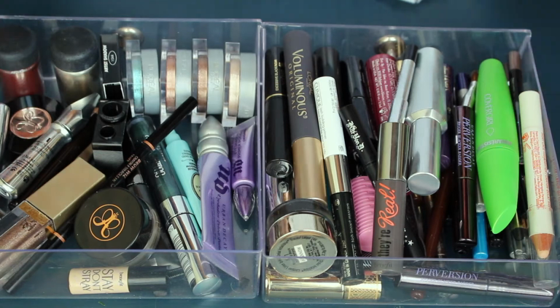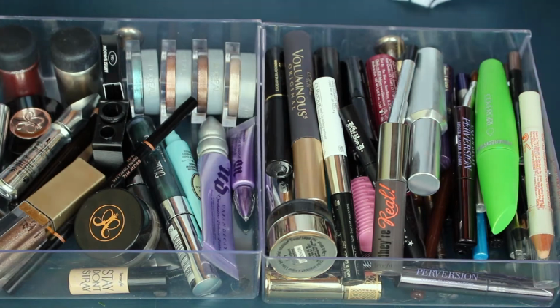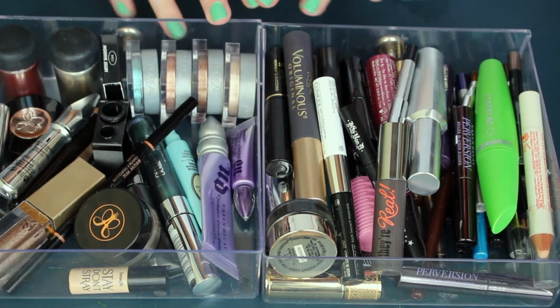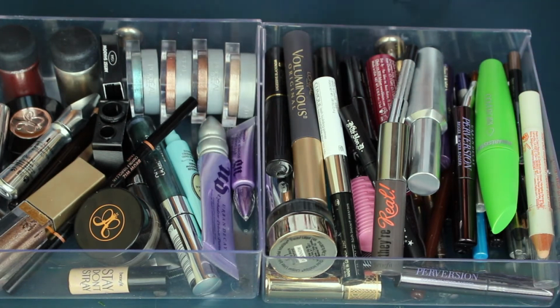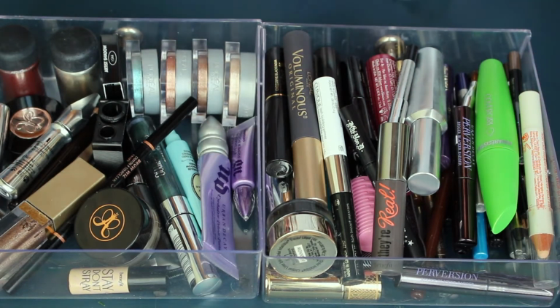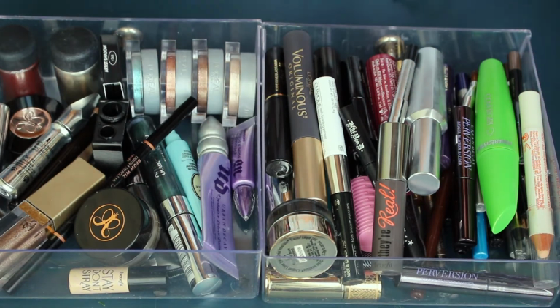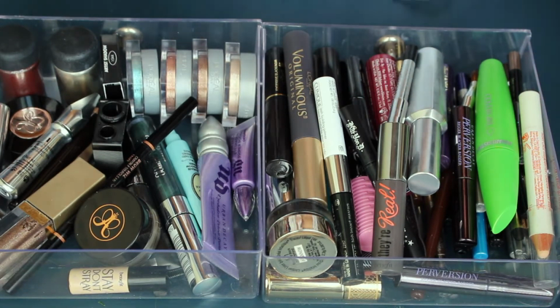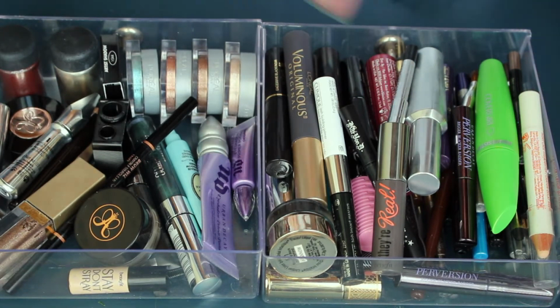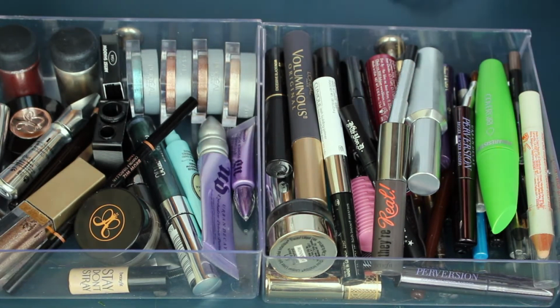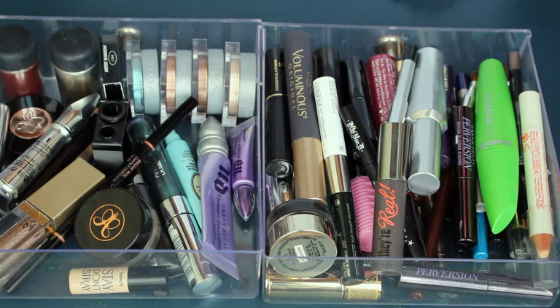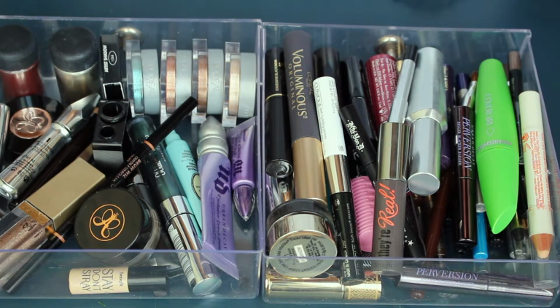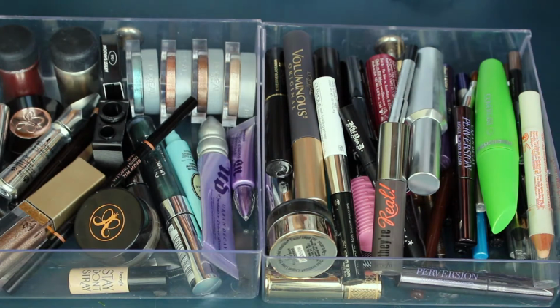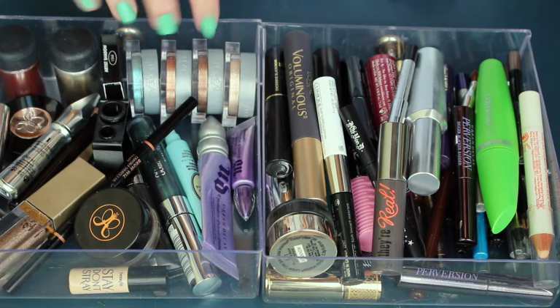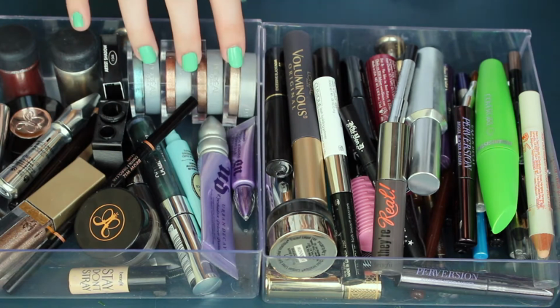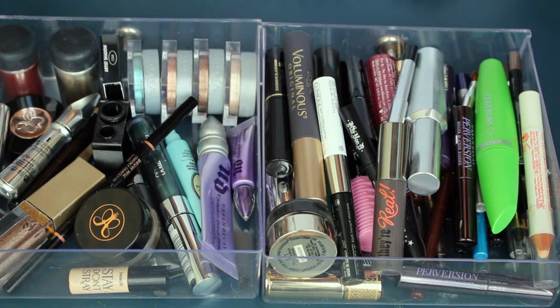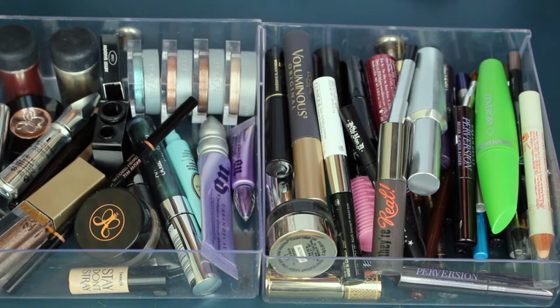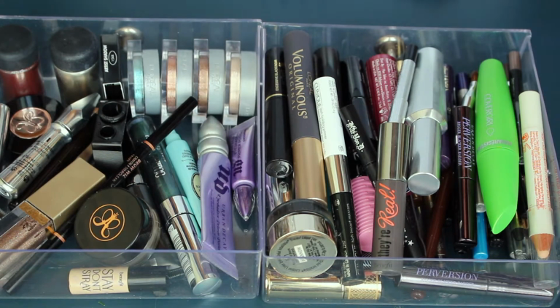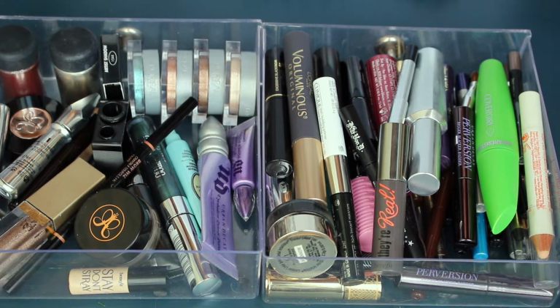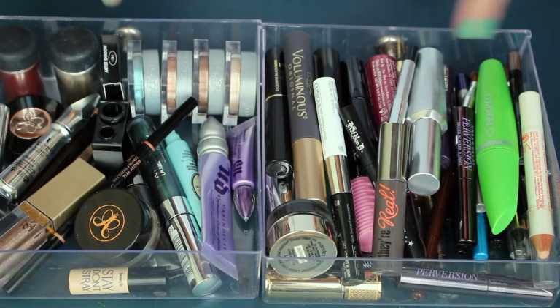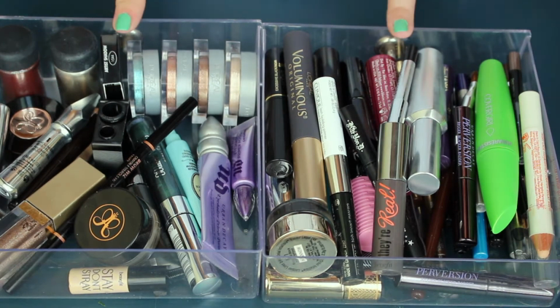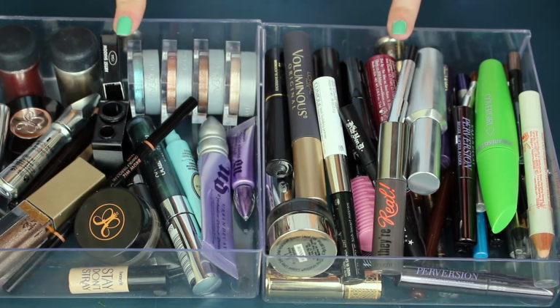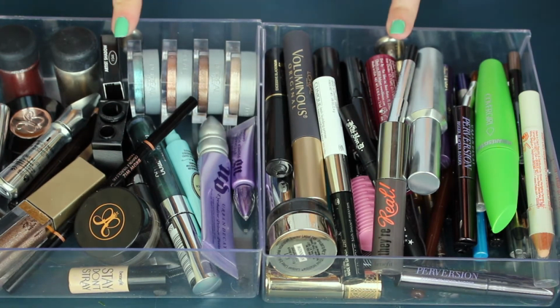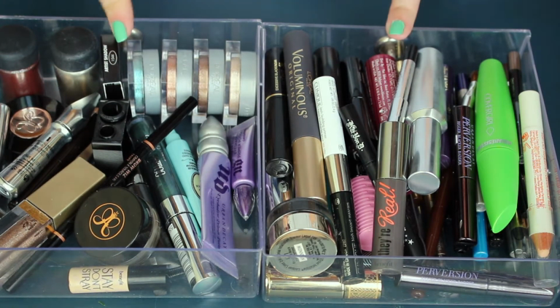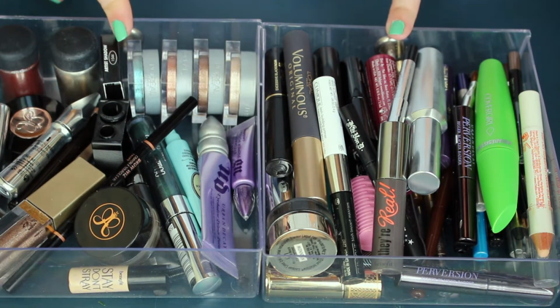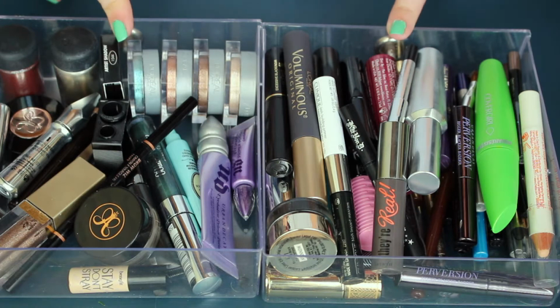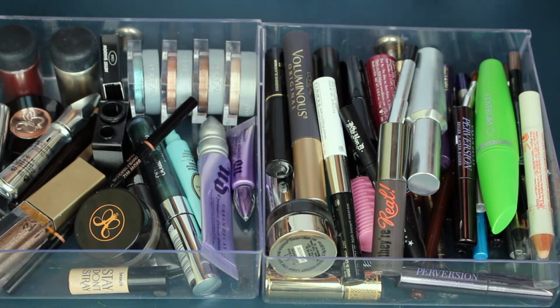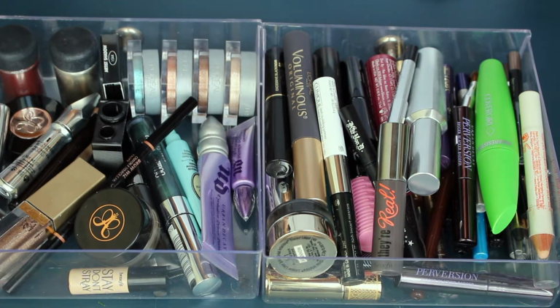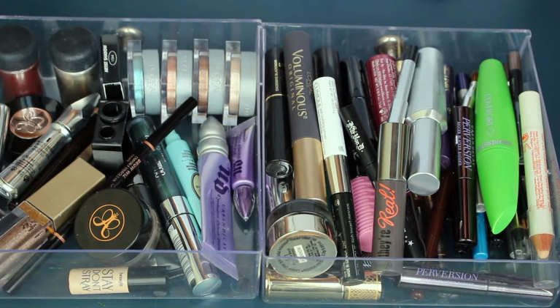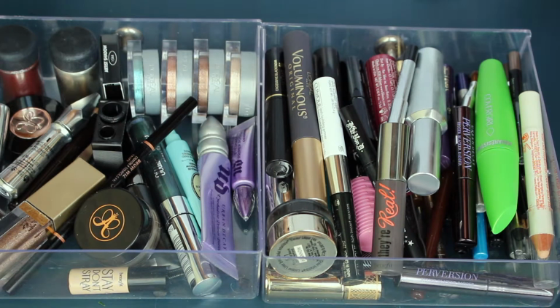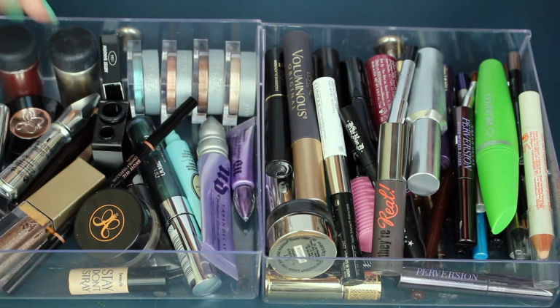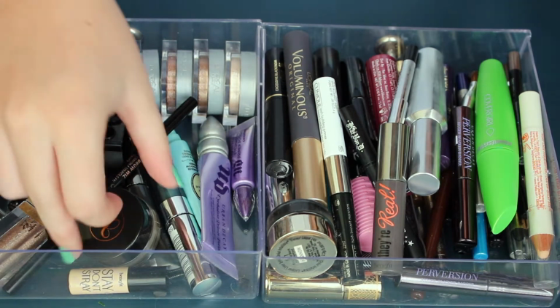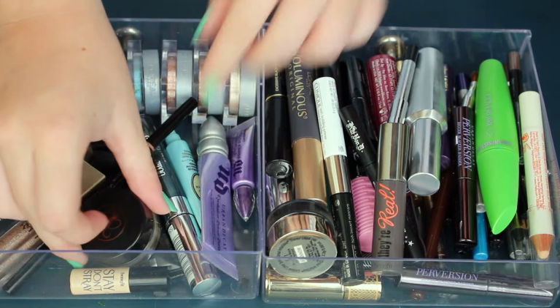Next up, we have eye stuff. So this is brows, mascara, eyeliner, and pretty much some single shadows. The few that I have are all in here and it's kind of a mess. So I'm just going to jump right in with my brow stuff.